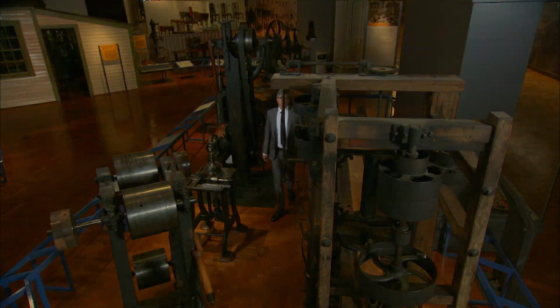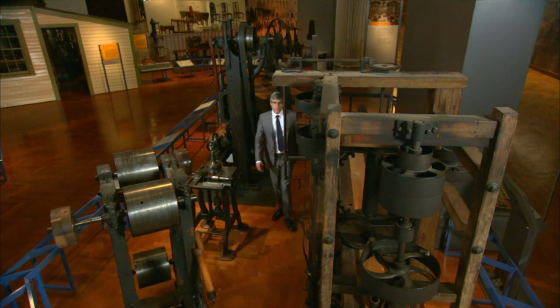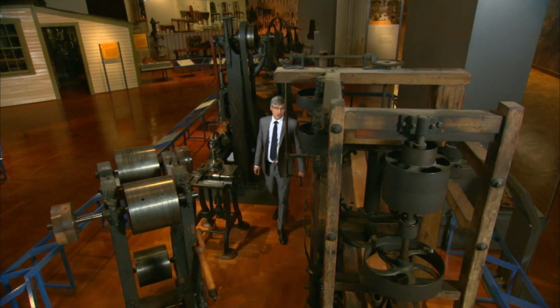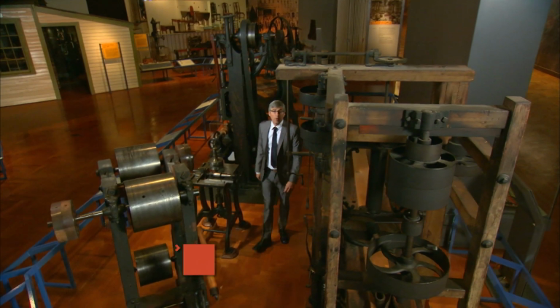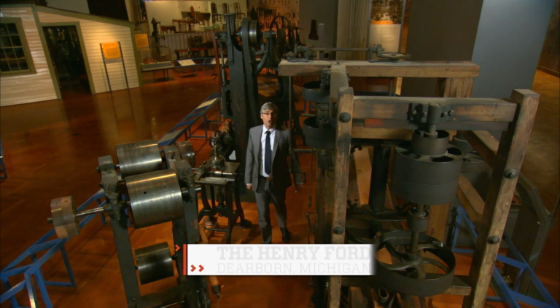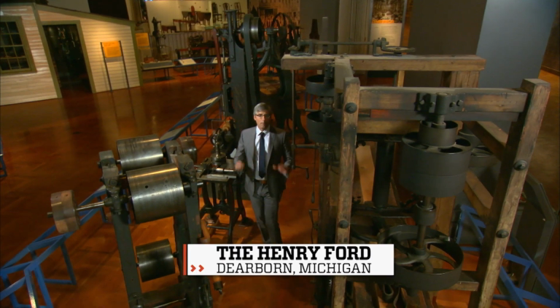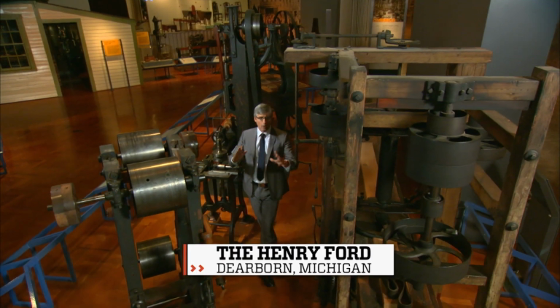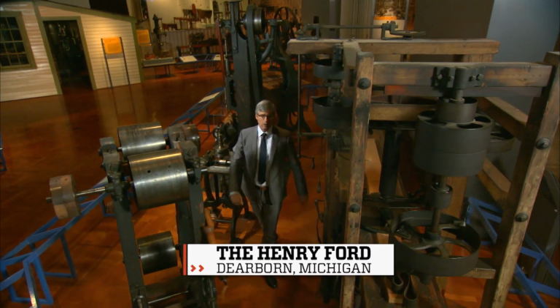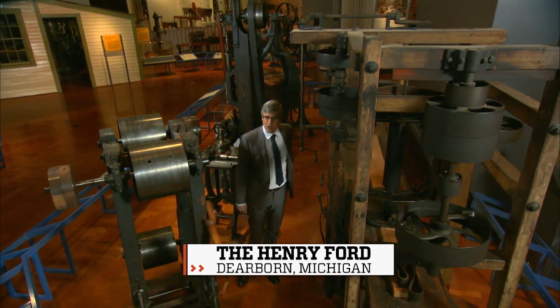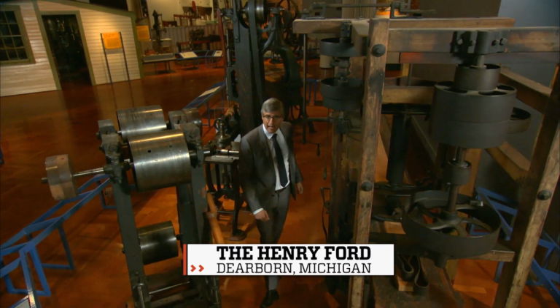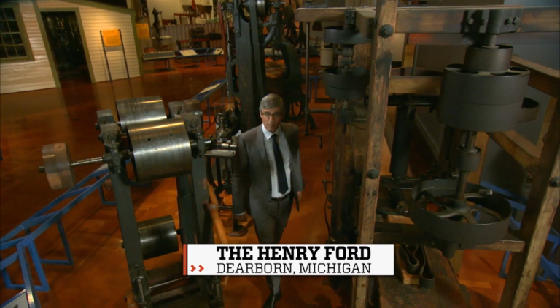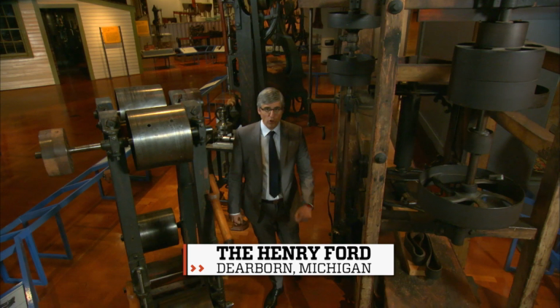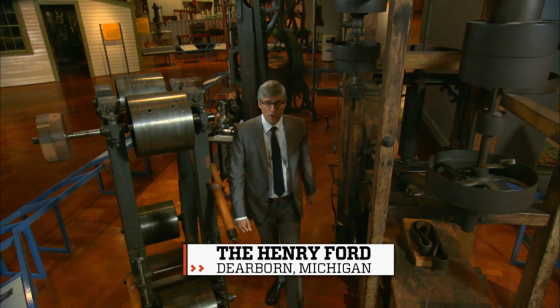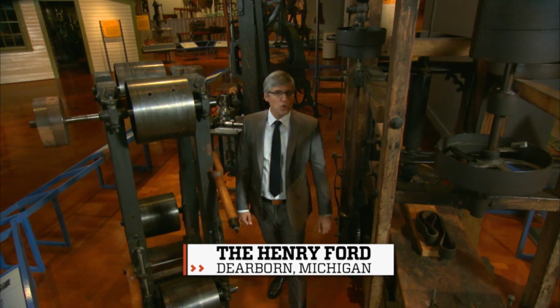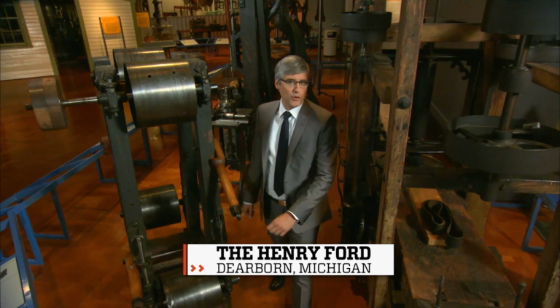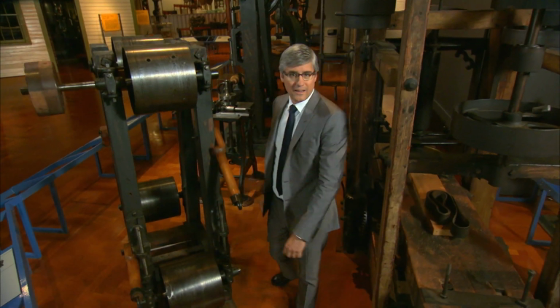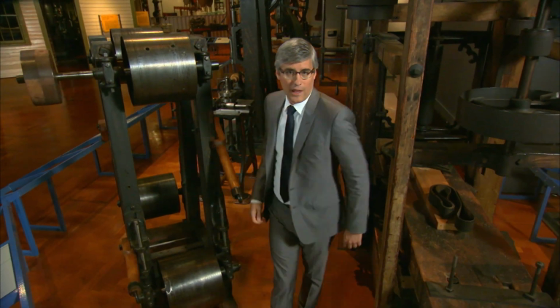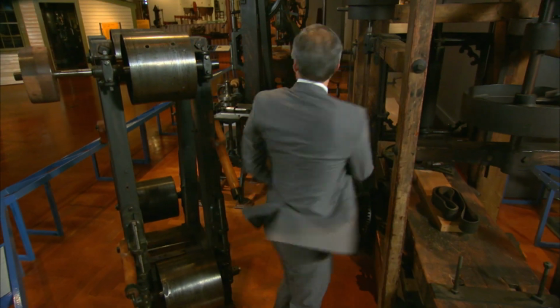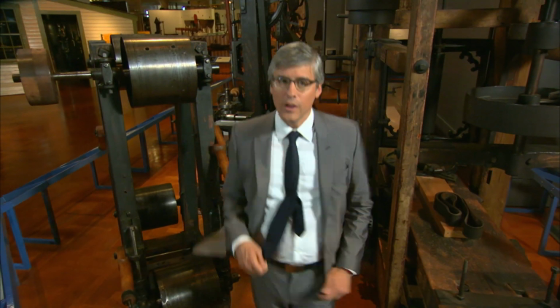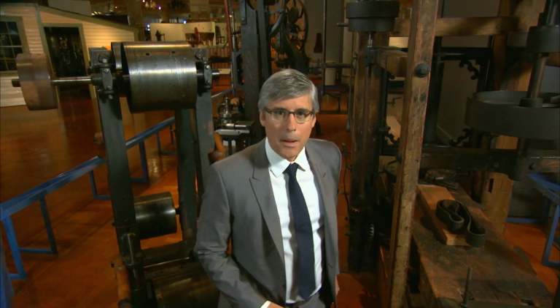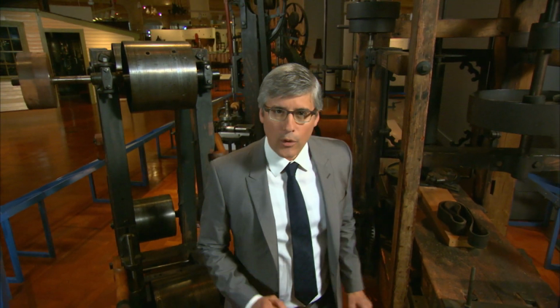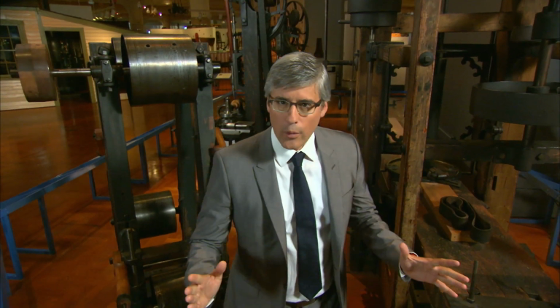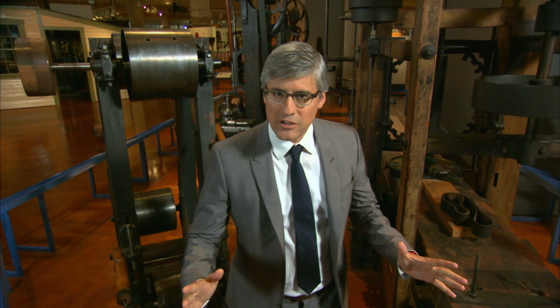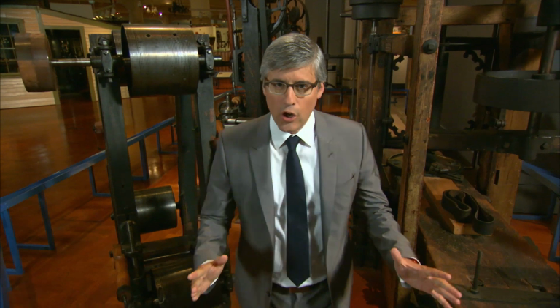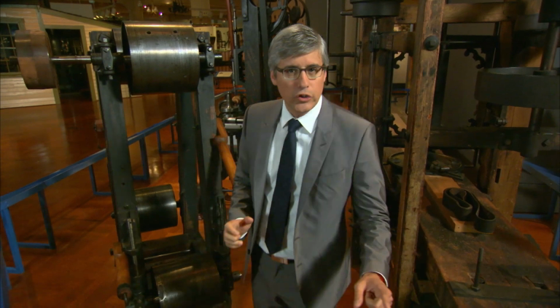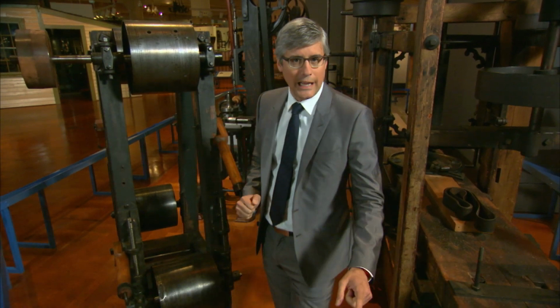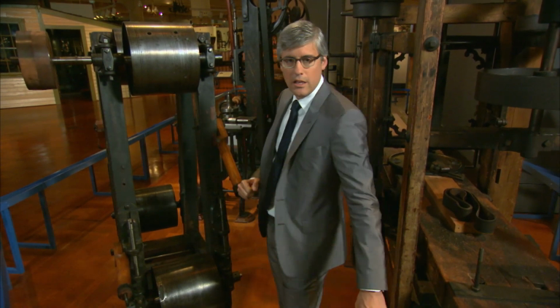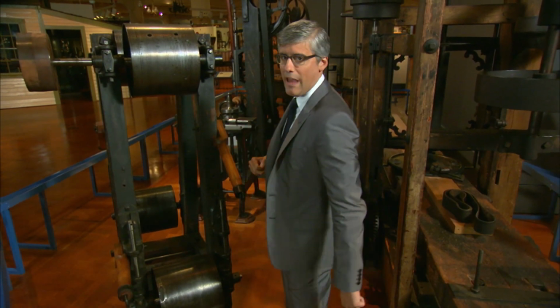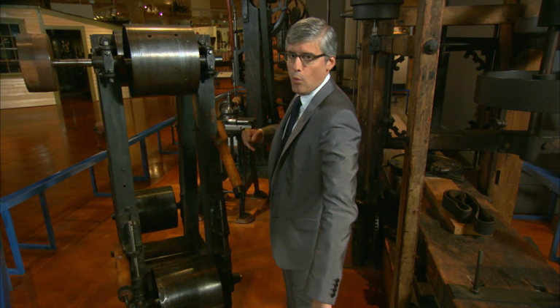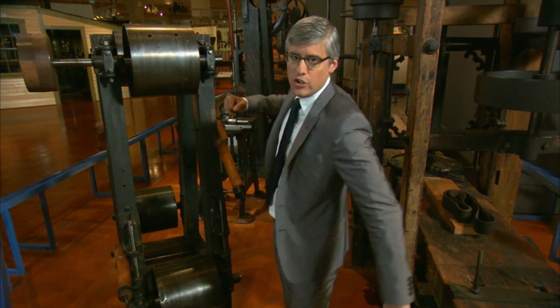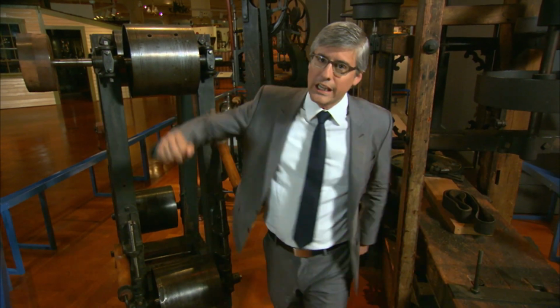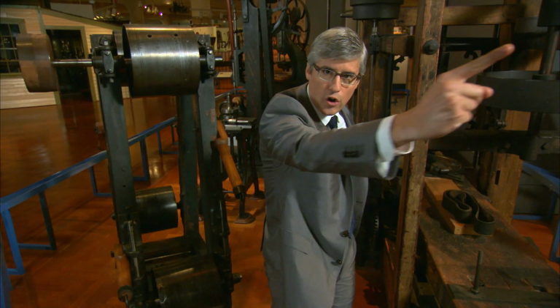In the world of fashion, you always hear about power — the power tie, the power suit. Usually it looks a lot like this. But power clothes are about to take on a whole new meaning. Here's Ali Ward to lead the charge.